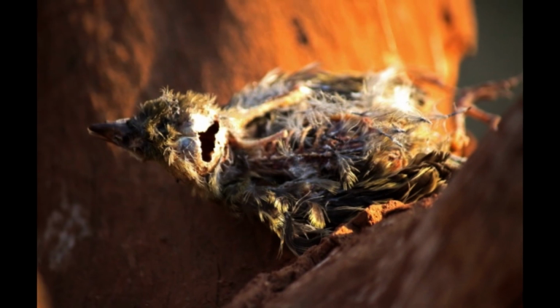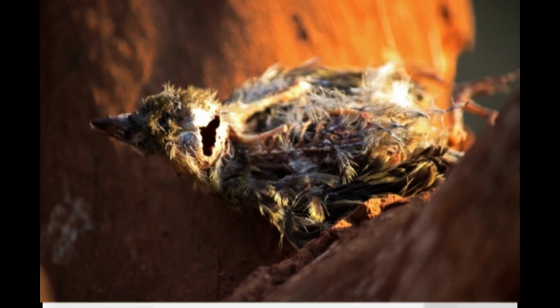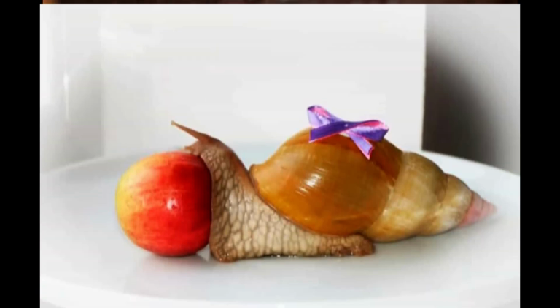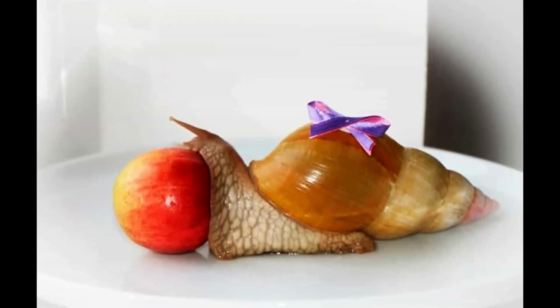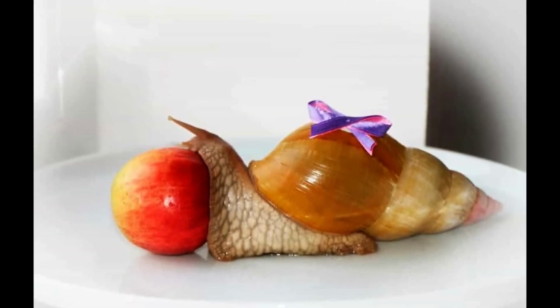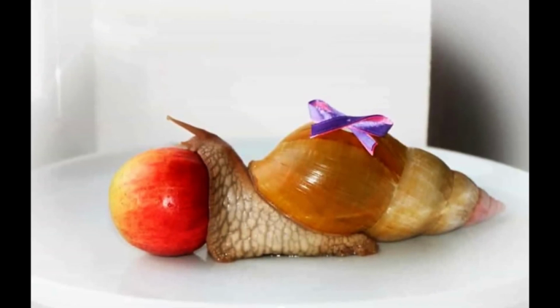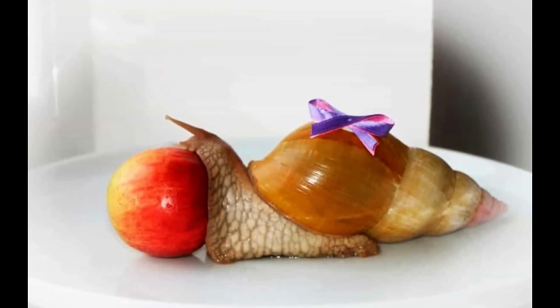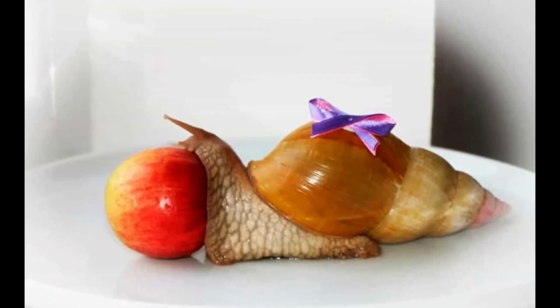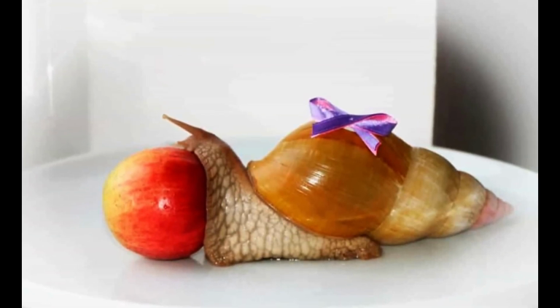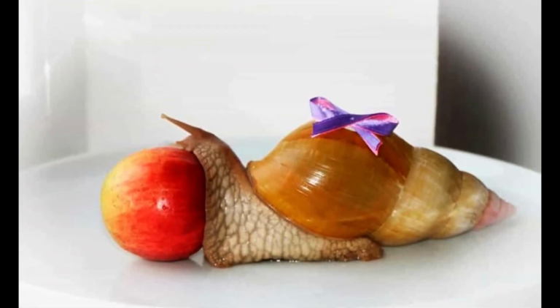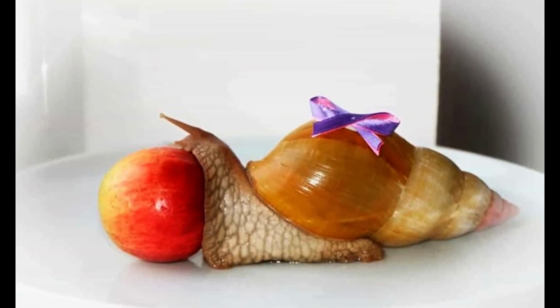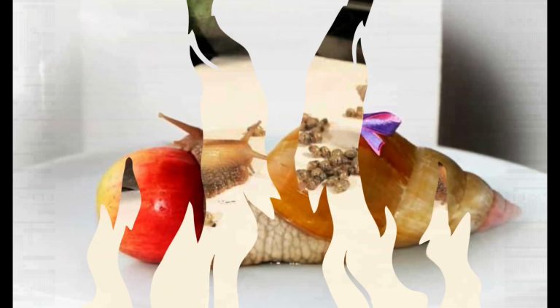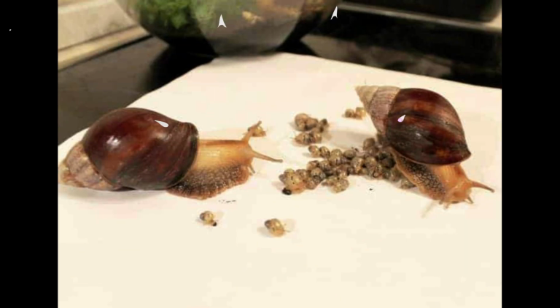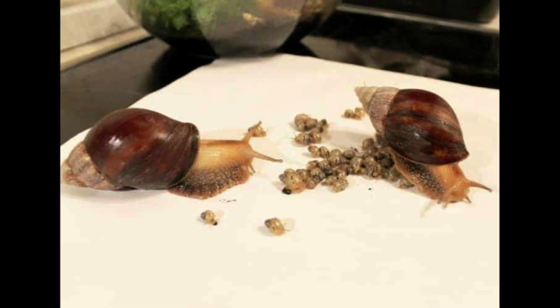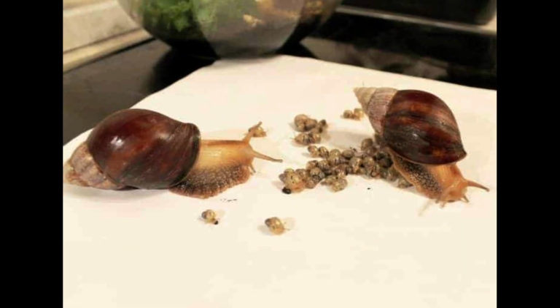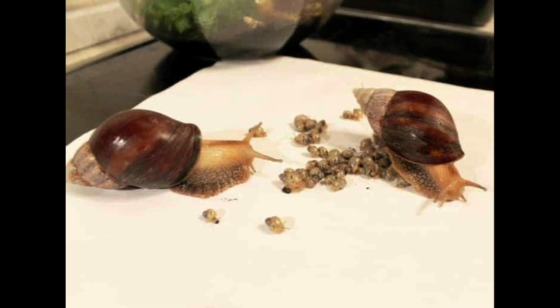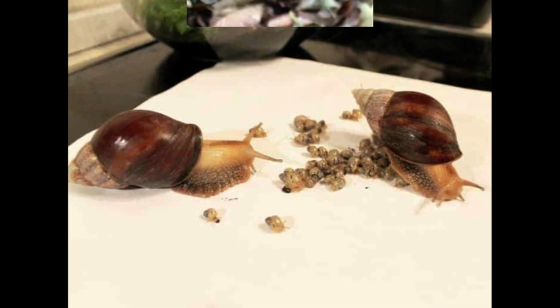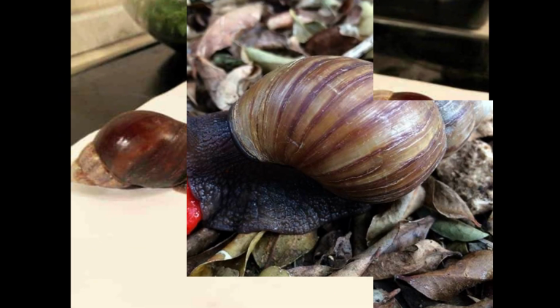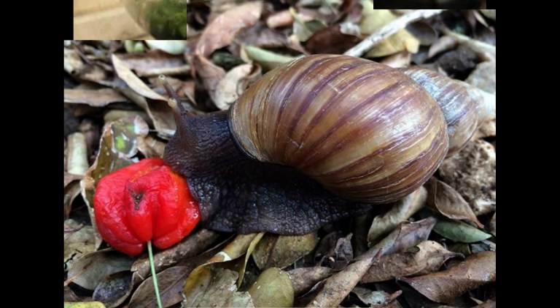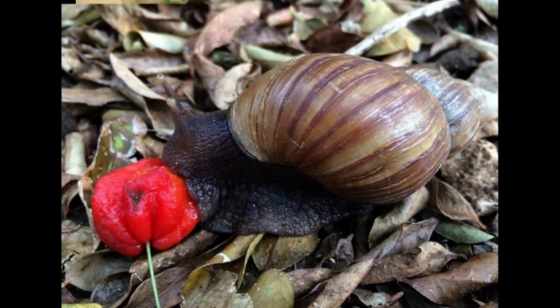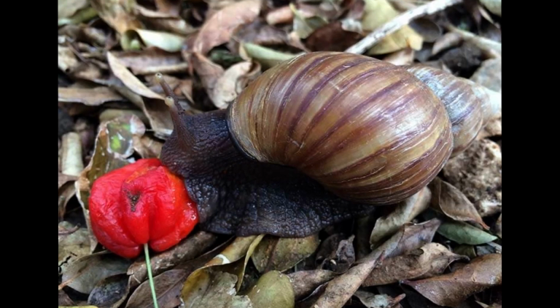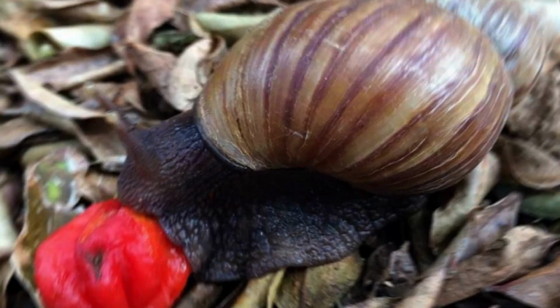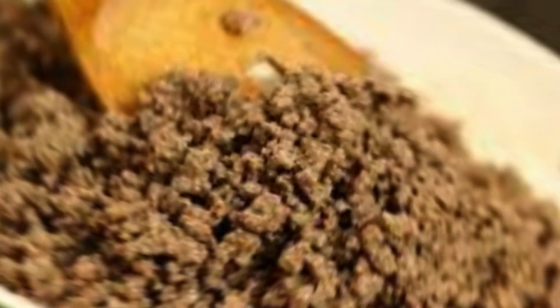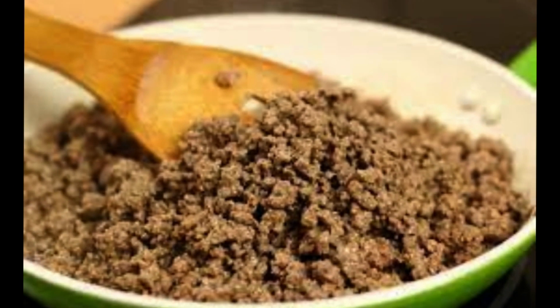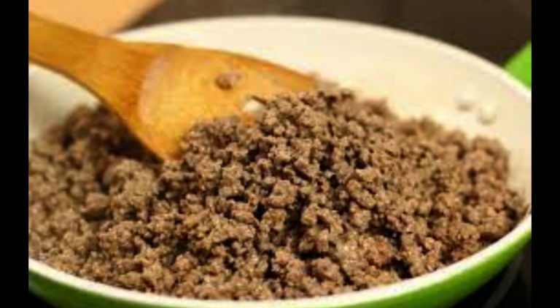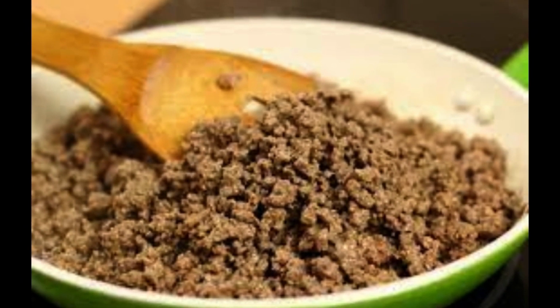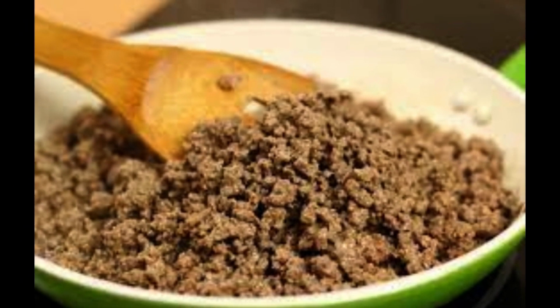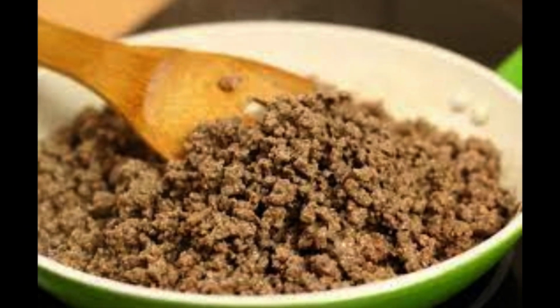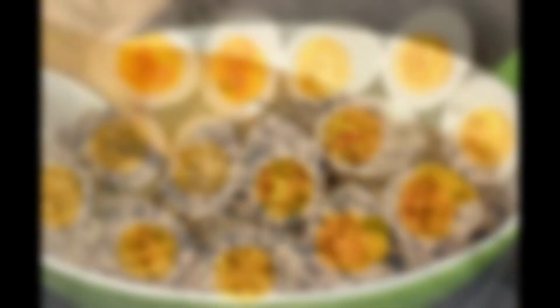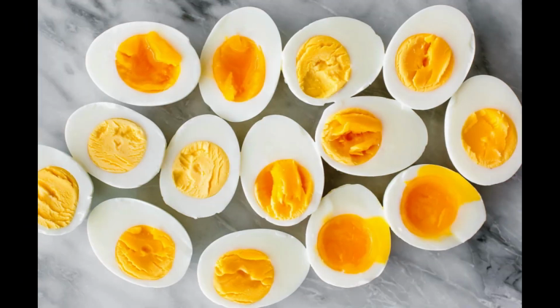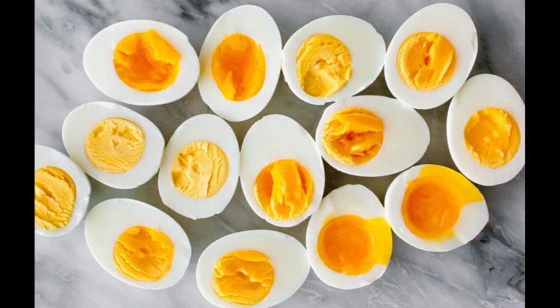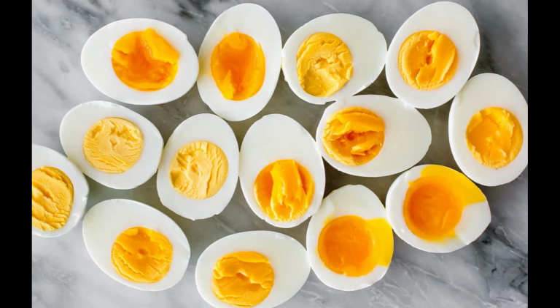In captivity, this species can be fed on a wide range of fruit and vegetables, plain unseasoned mints, or boiled egg.